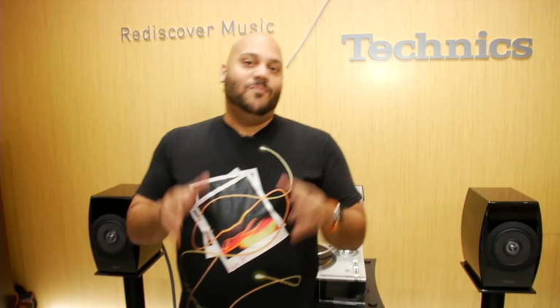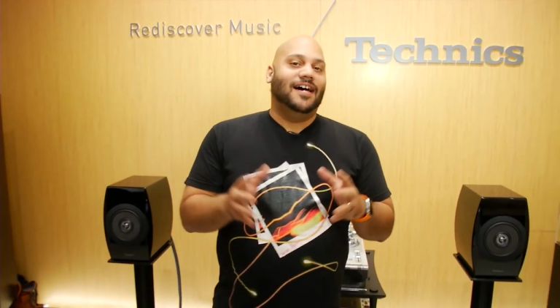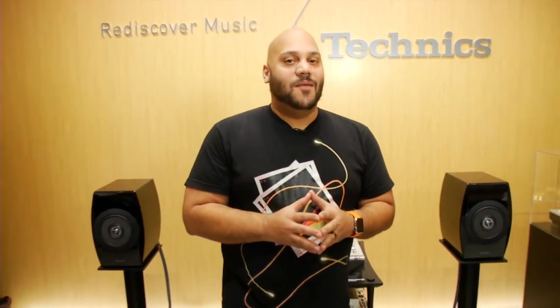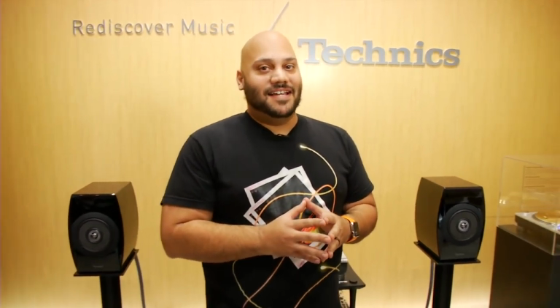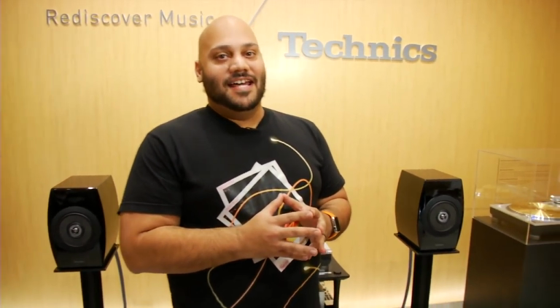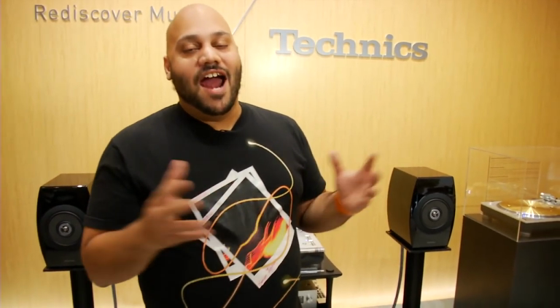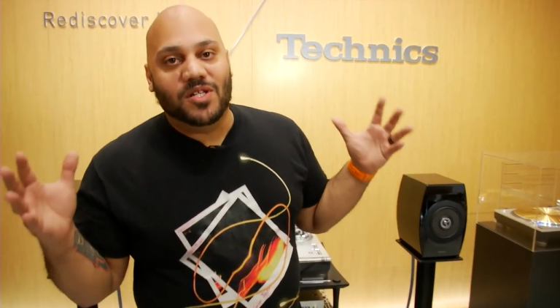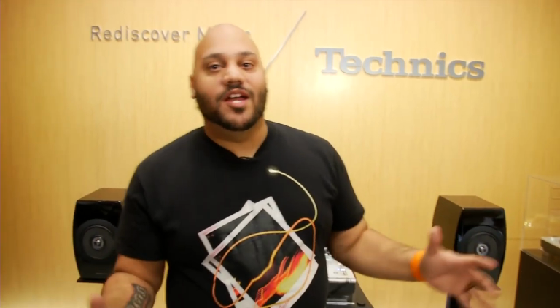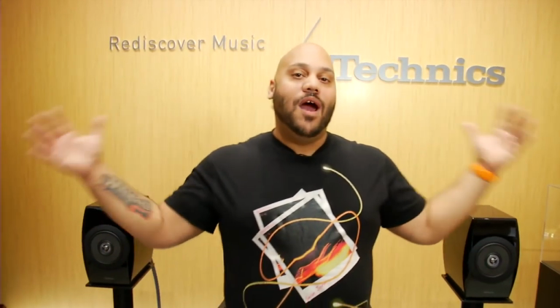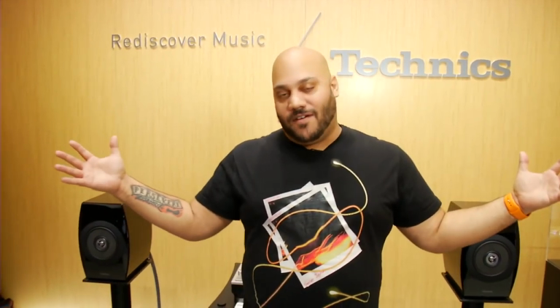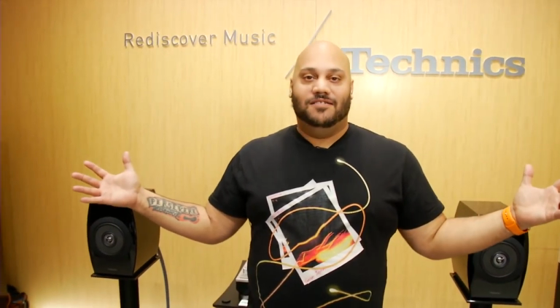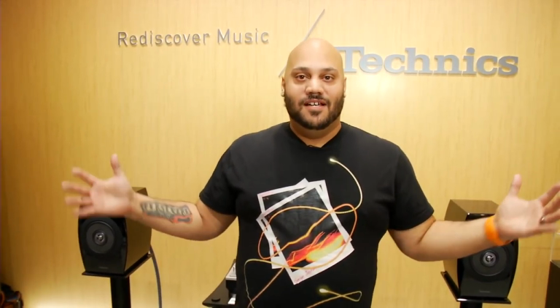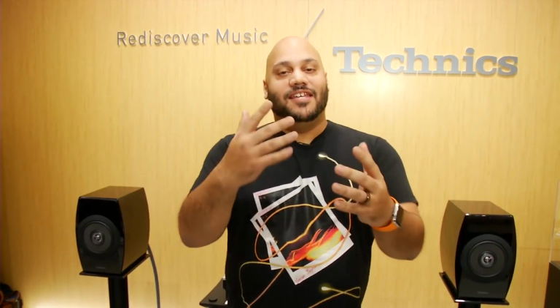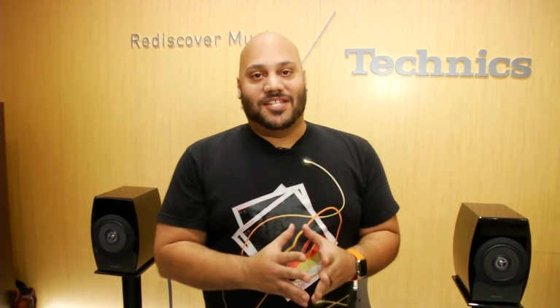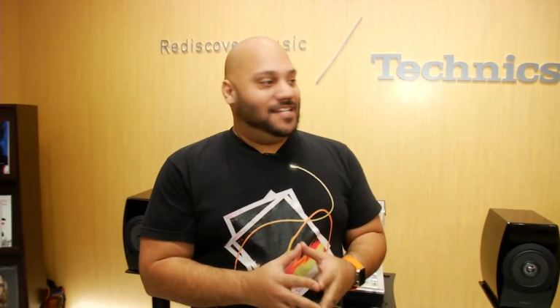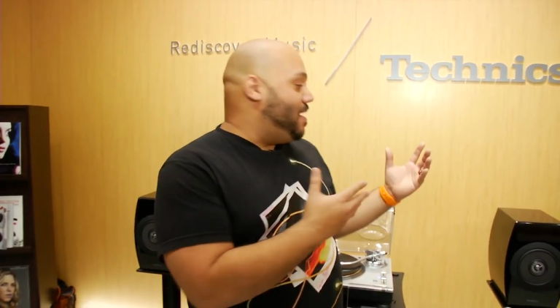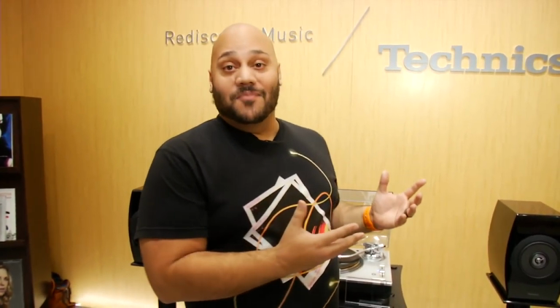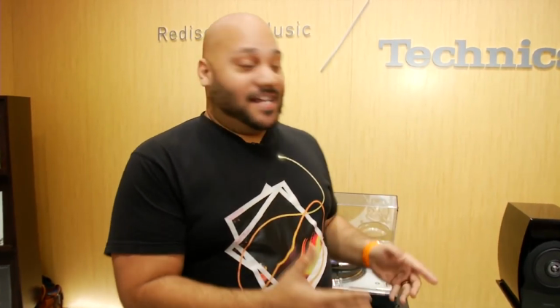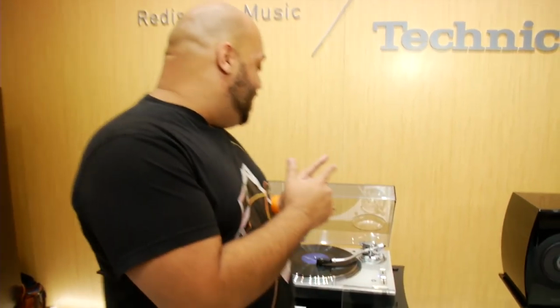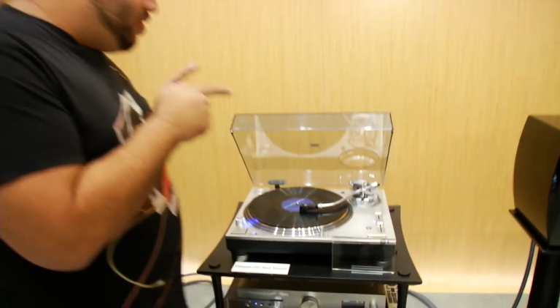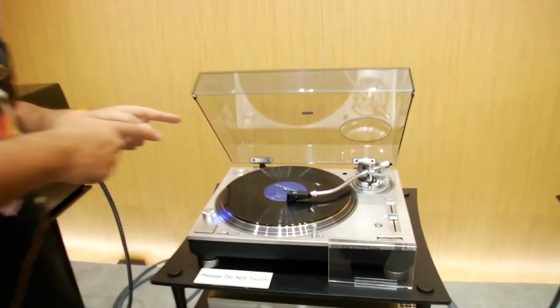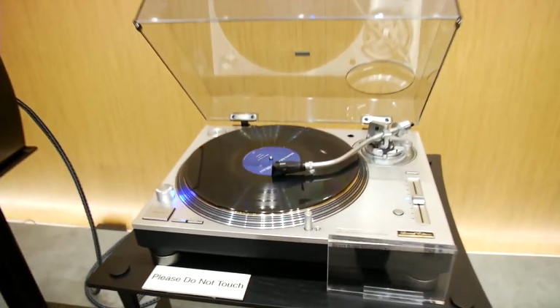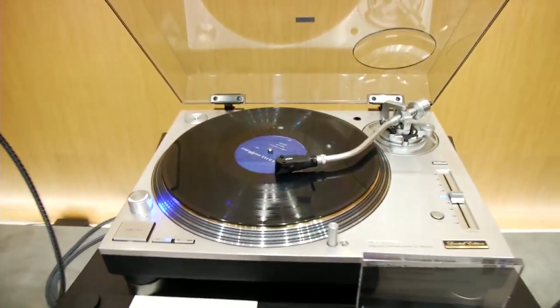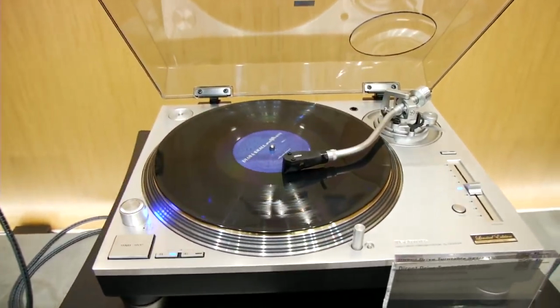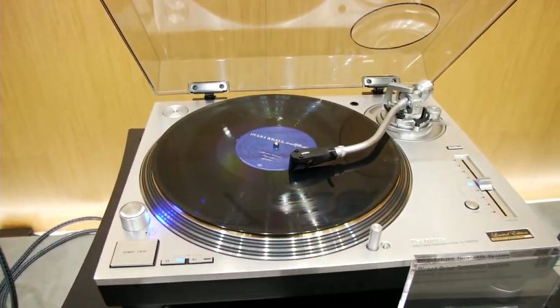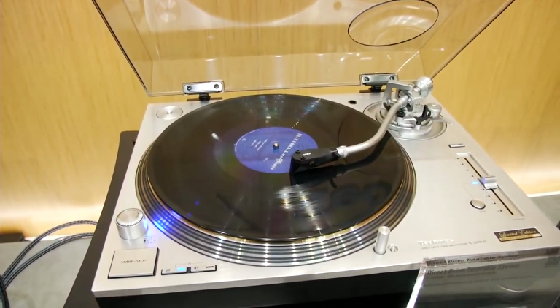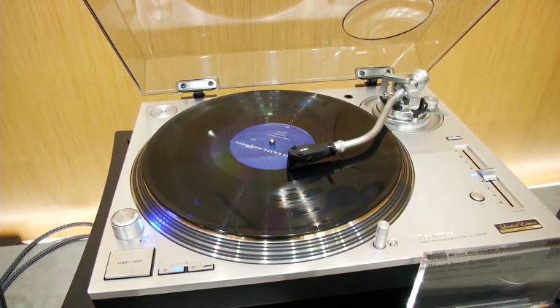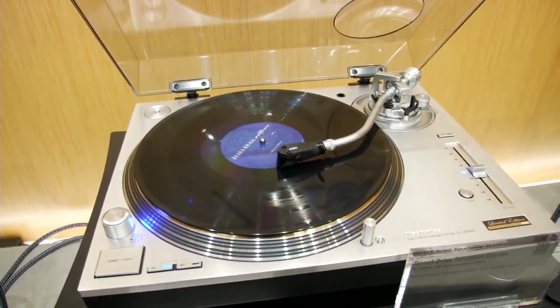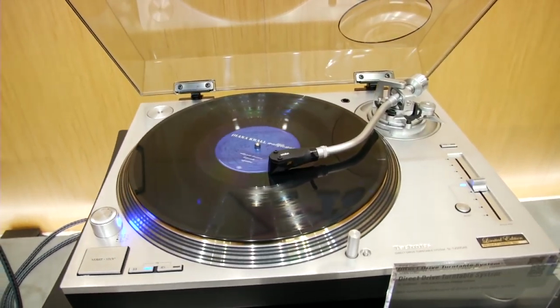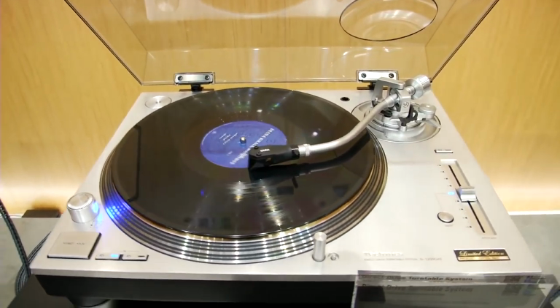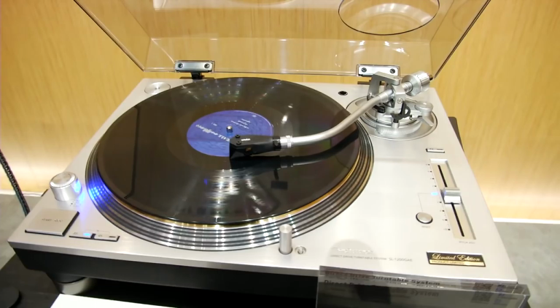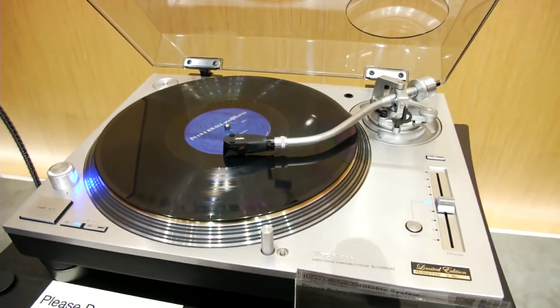When Panasonic brought back Technics last year, everyone was wondering: where's the 1200 at? Petitions were signed, and Panasonic brought it back. Technics 1200 — there it is, brand new. I'm going to tell you three things about it that make it the best one yet.